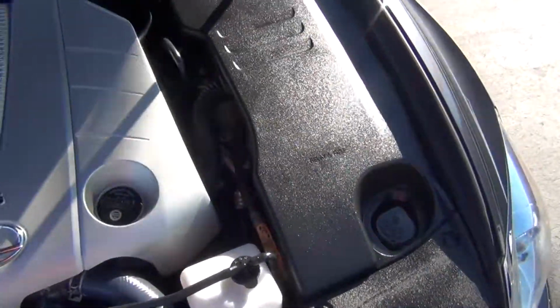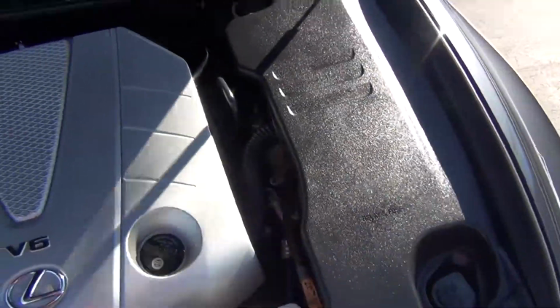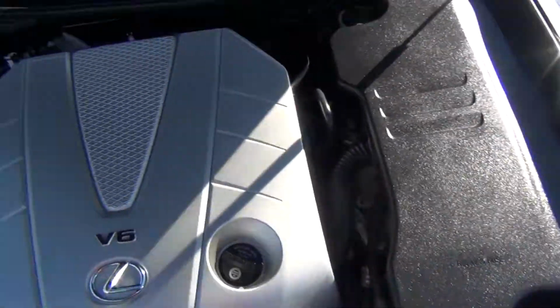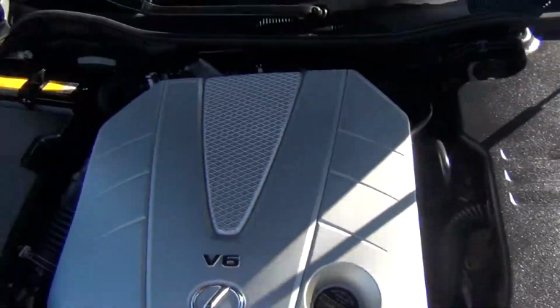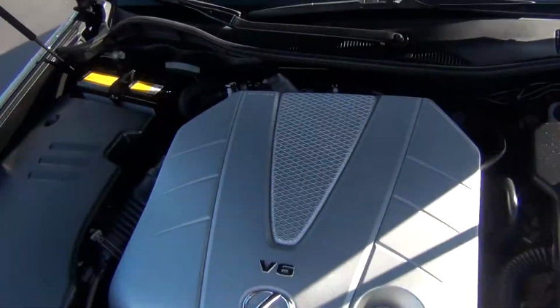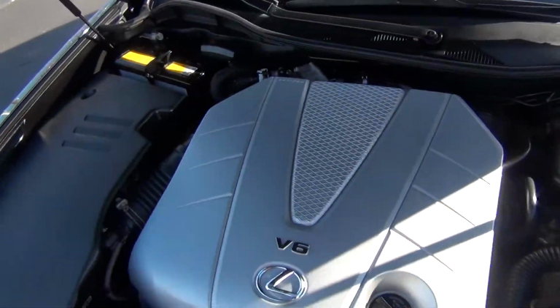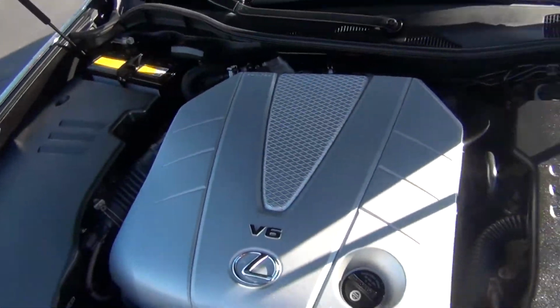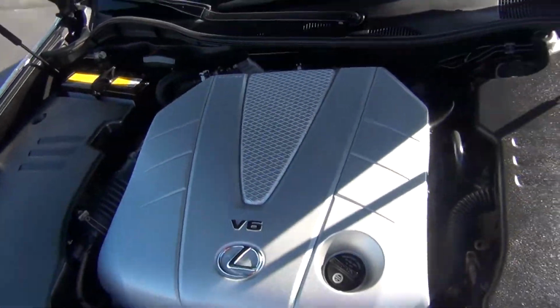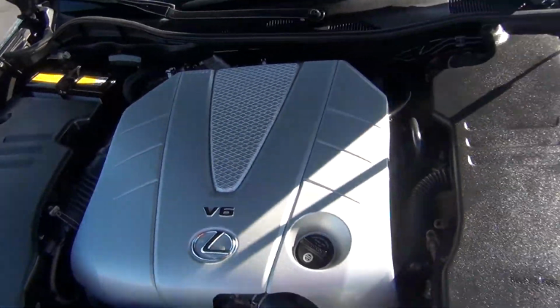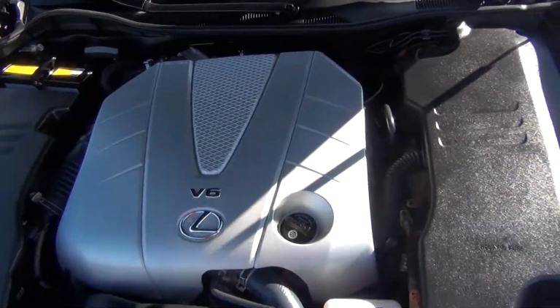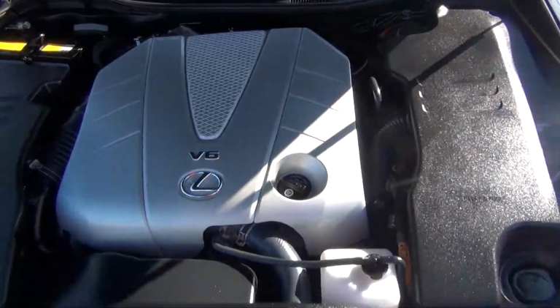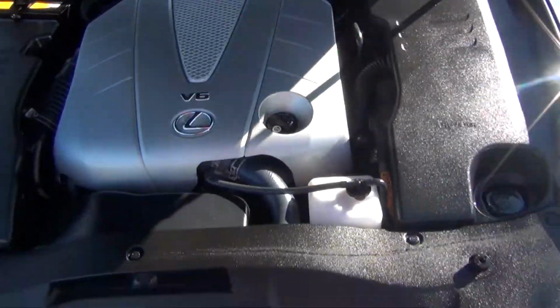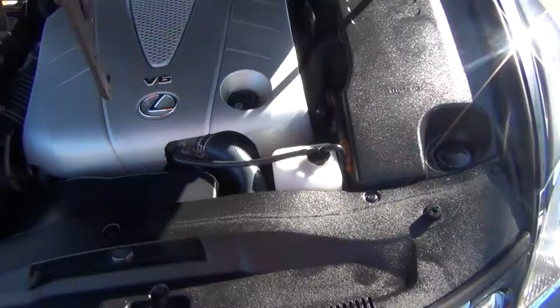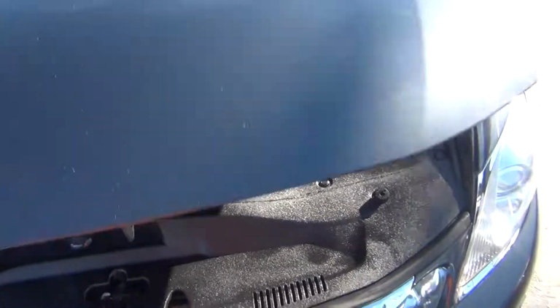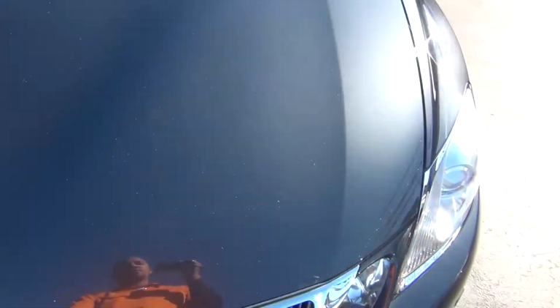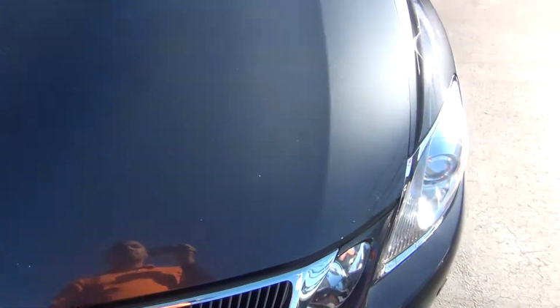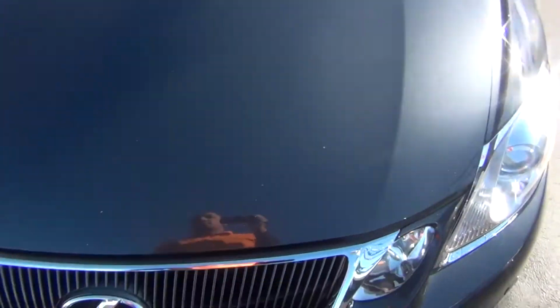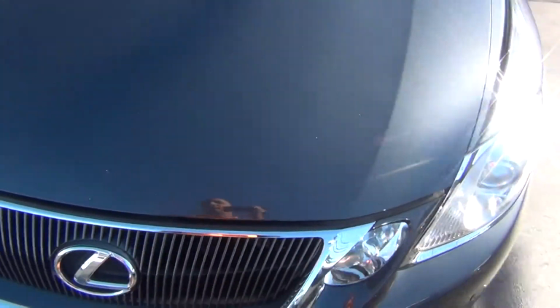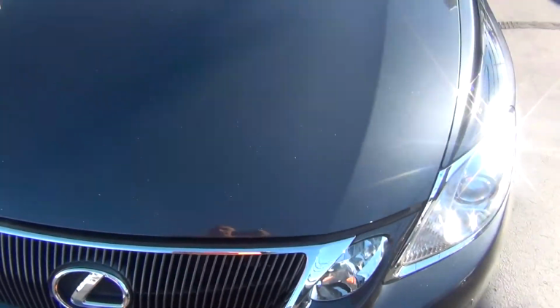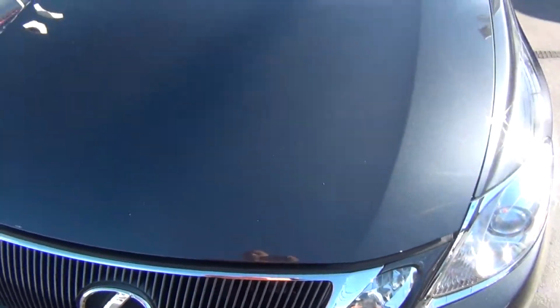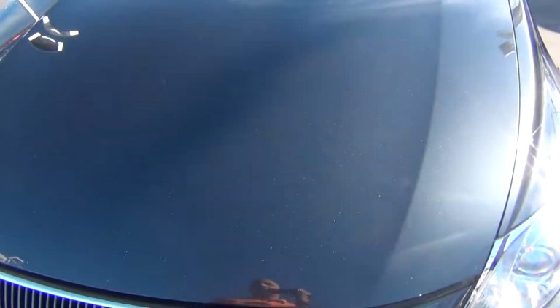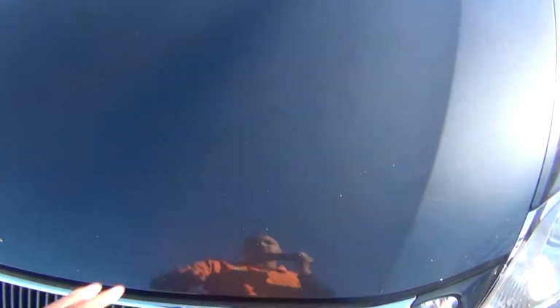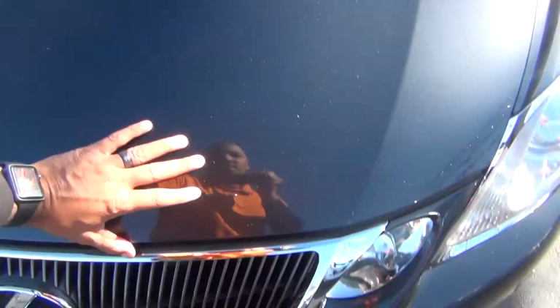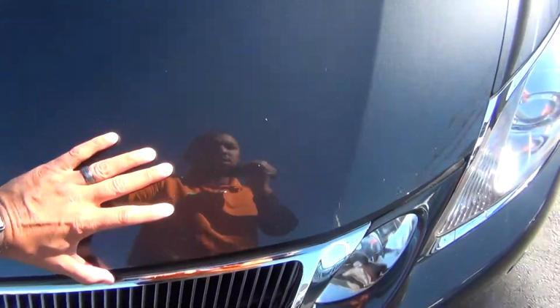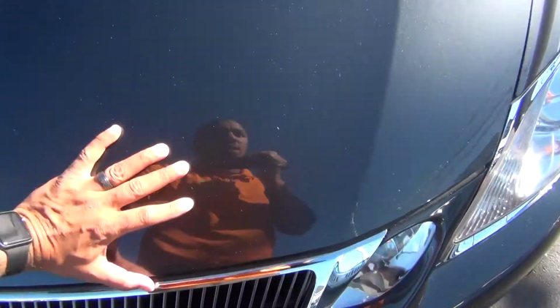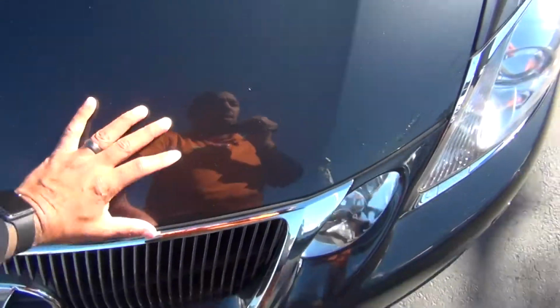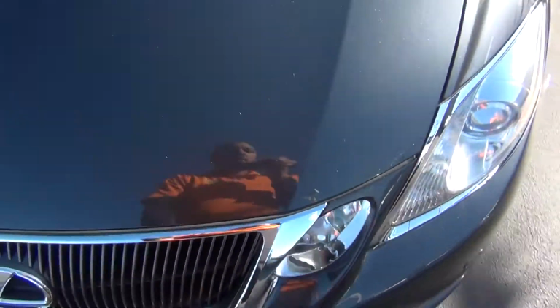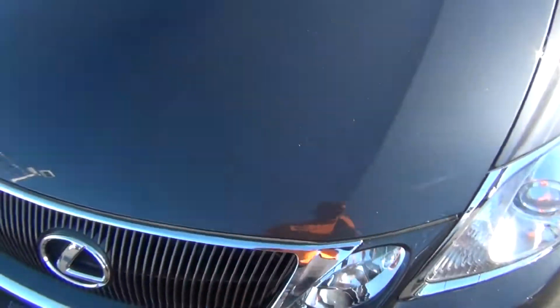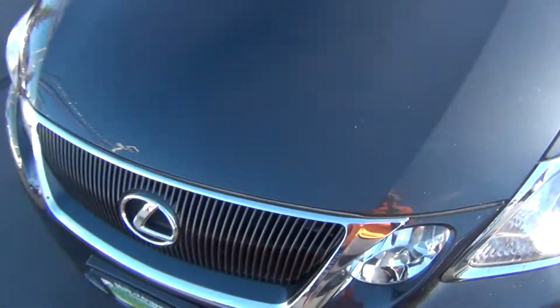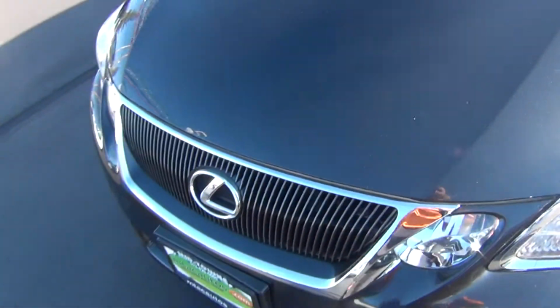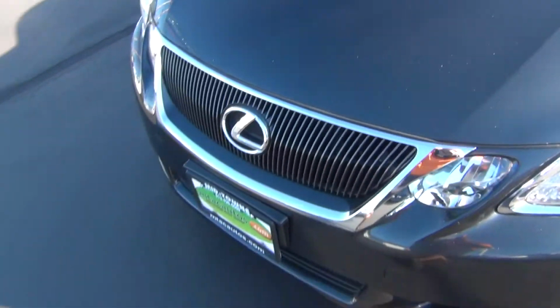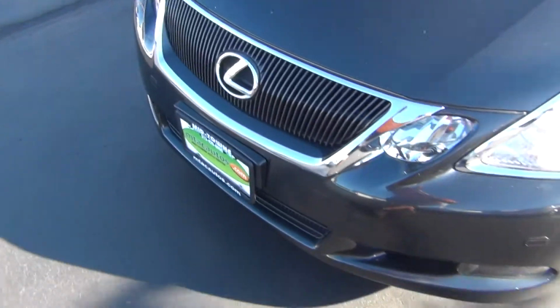Under the hood you can see it's very, very clean. You've got all your engine covers, and it's not only clean underneath the hood but also all around the vehicle.